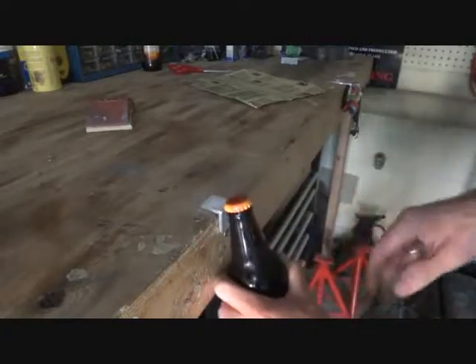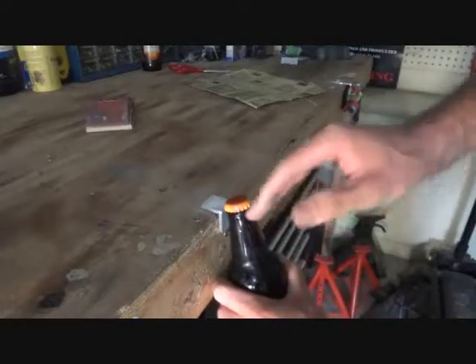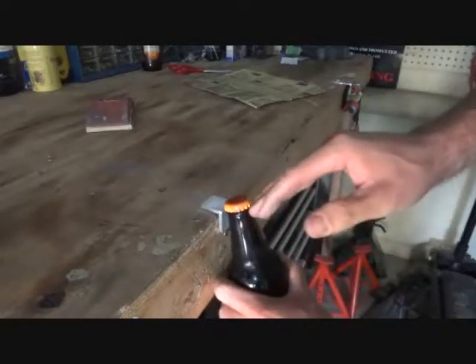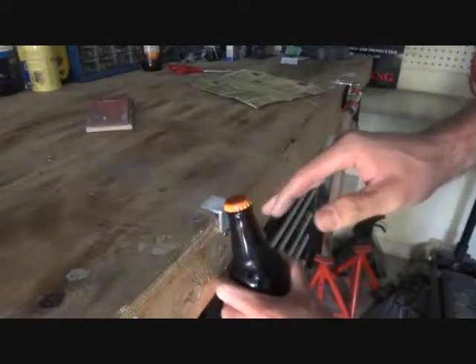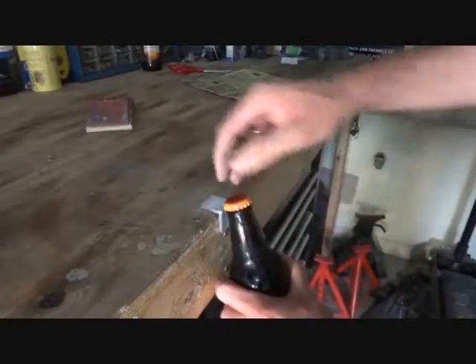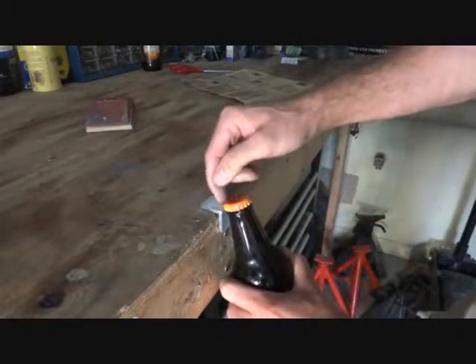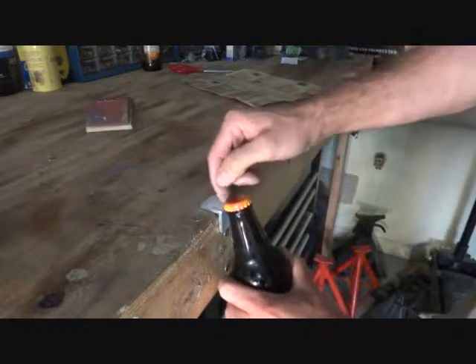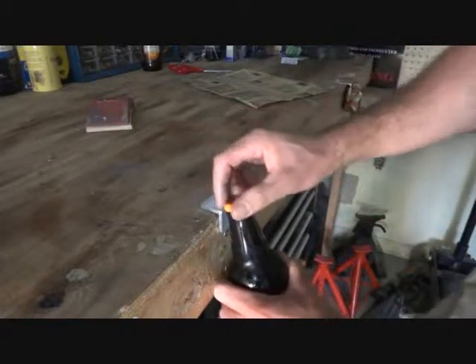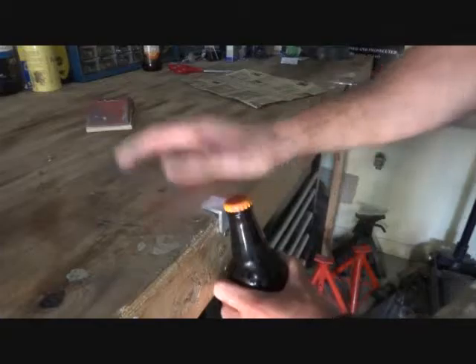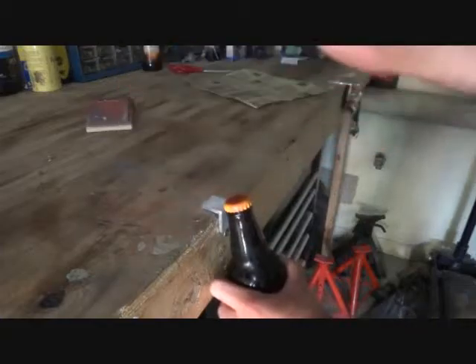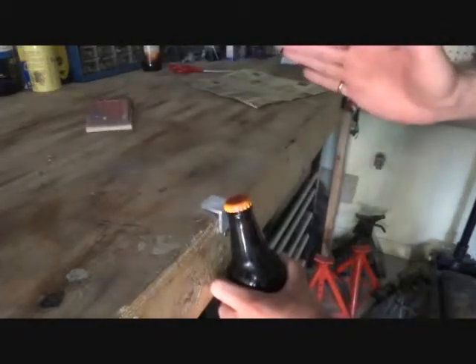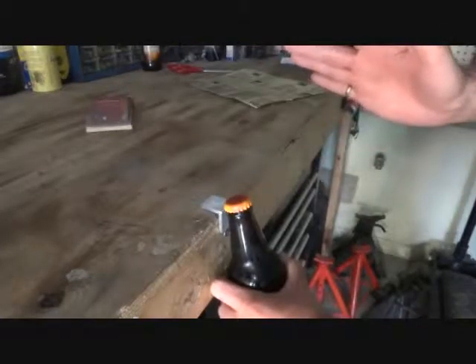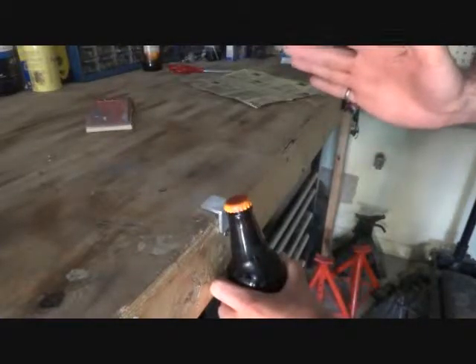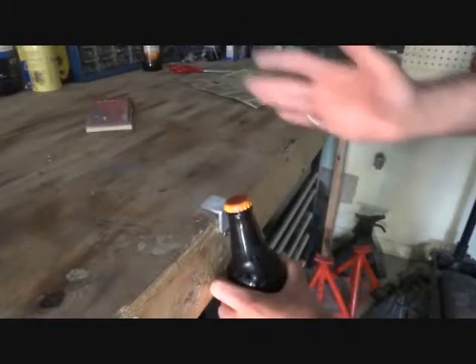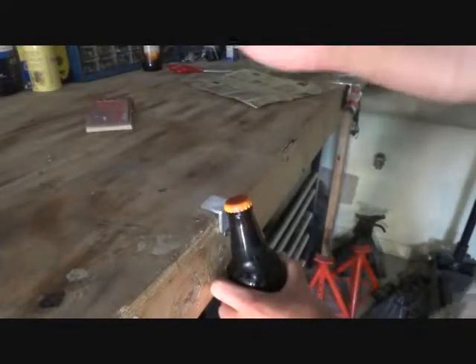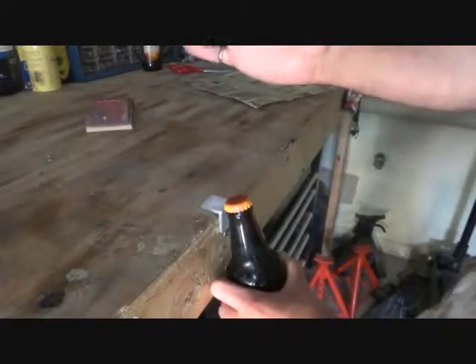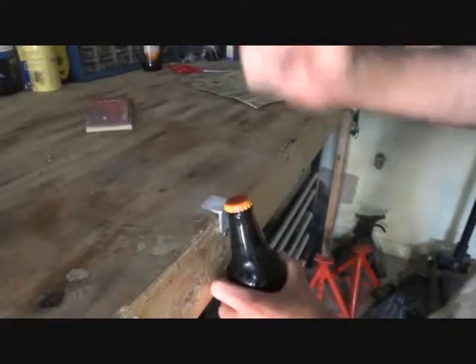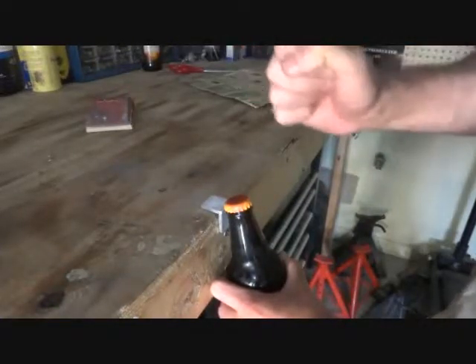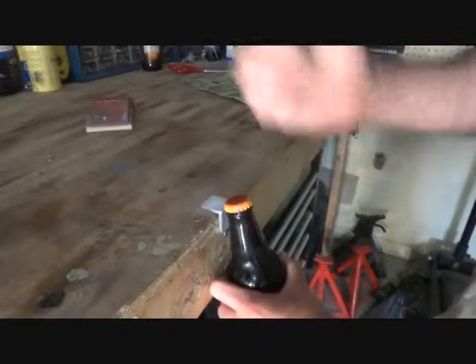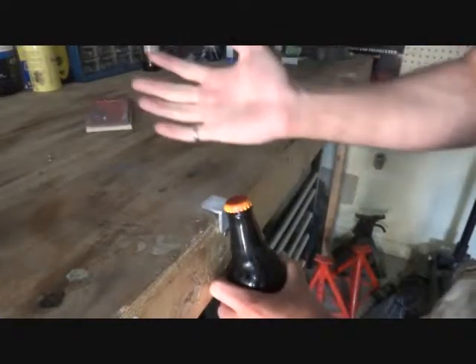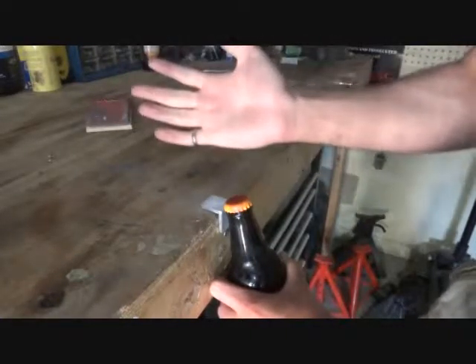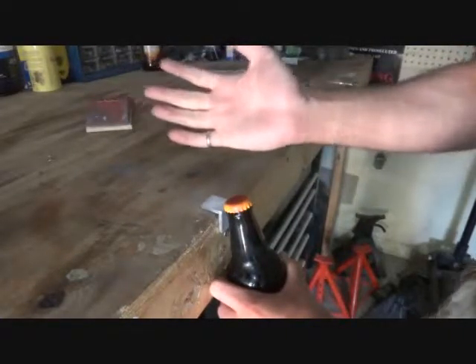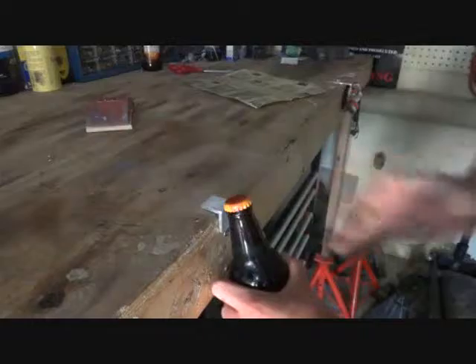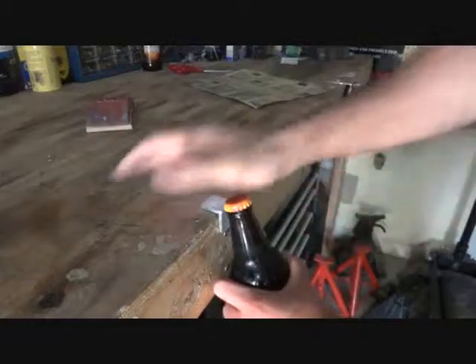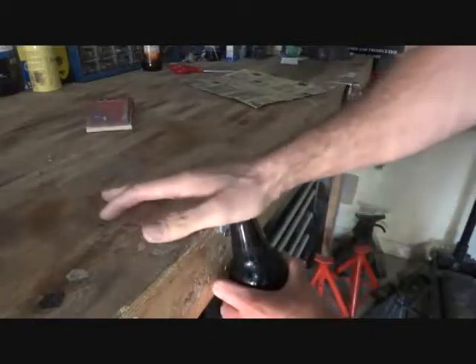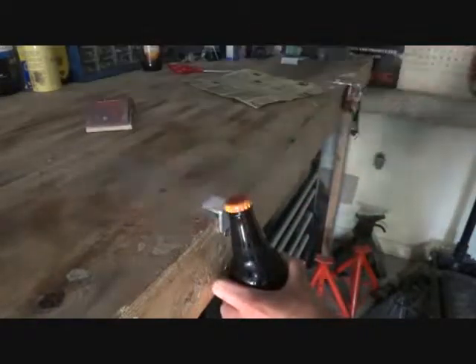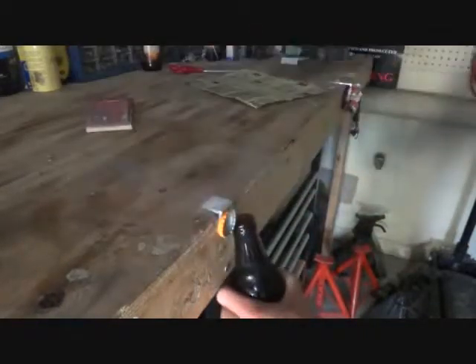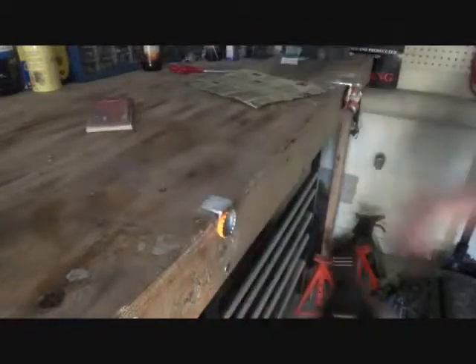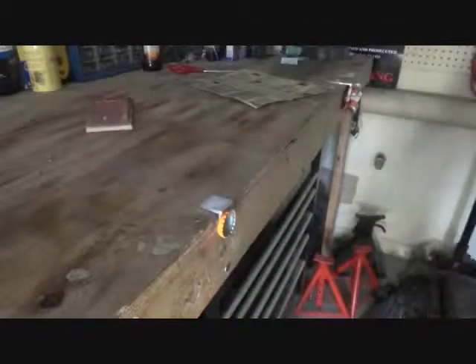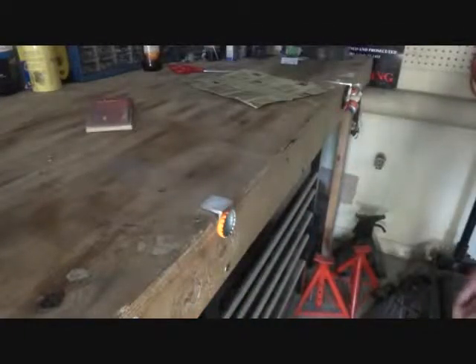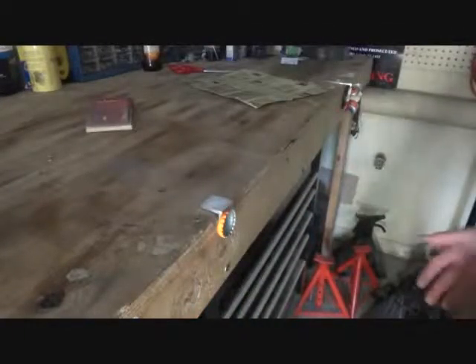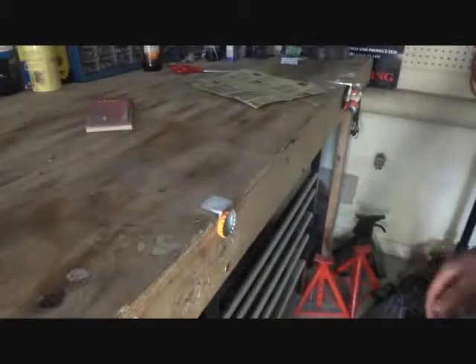So, low angle, cap on the edge. Now, you can either use an open palm or a closed fist. I prefer an open palm. And it's just that easy.